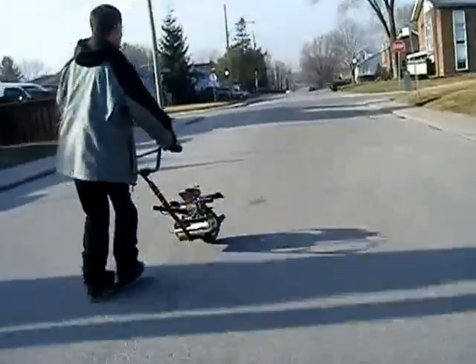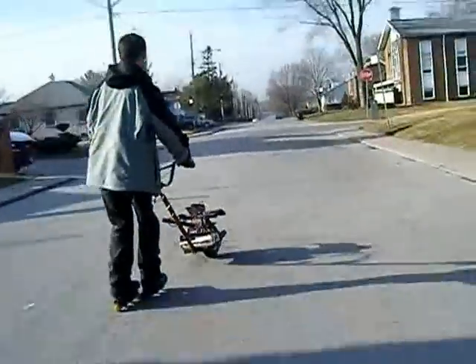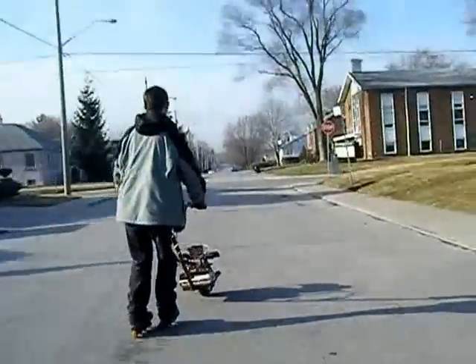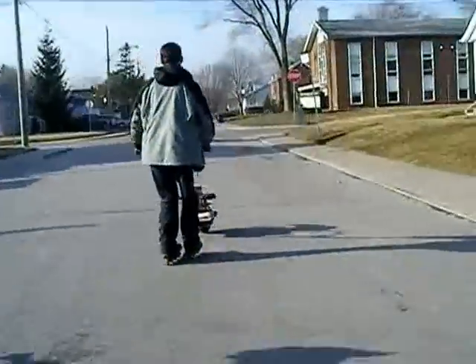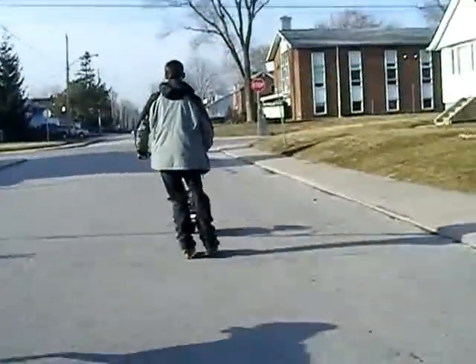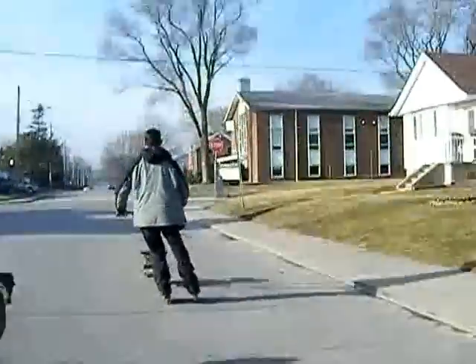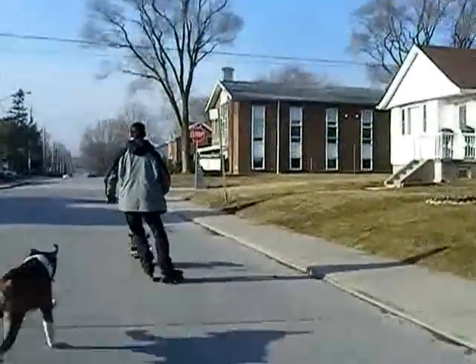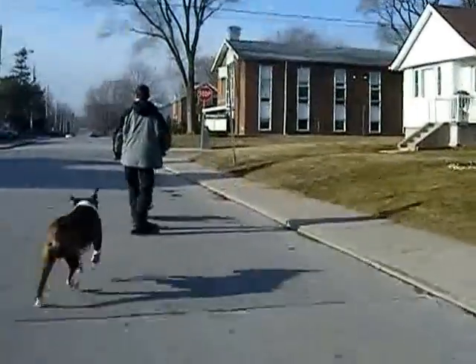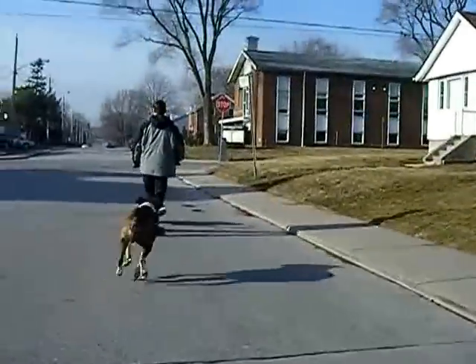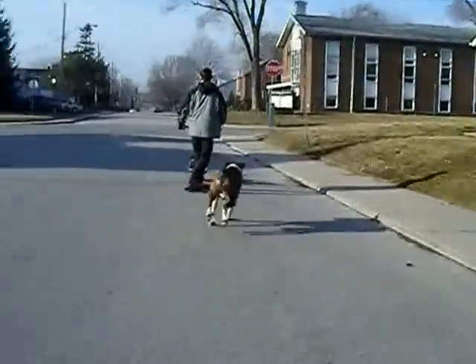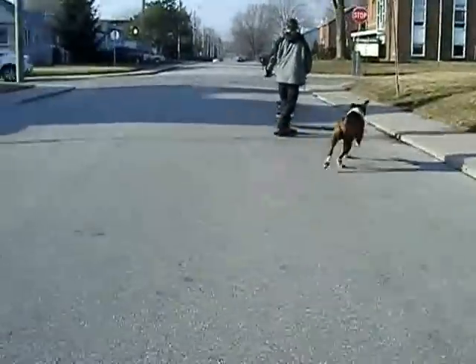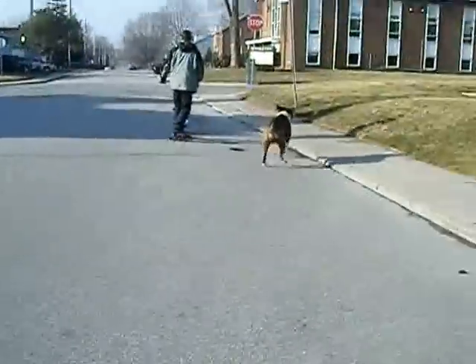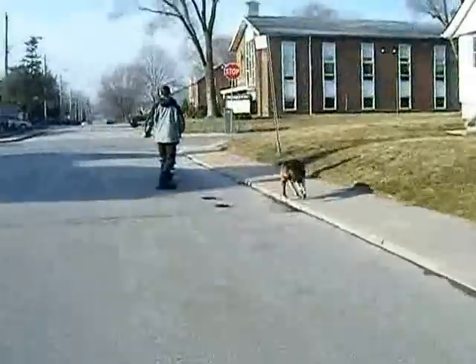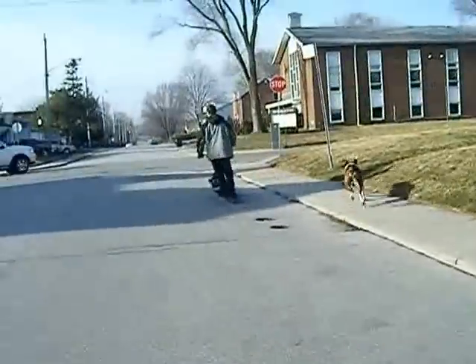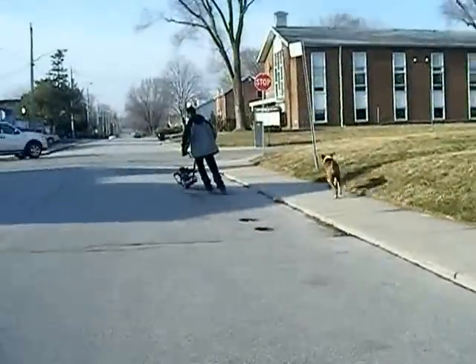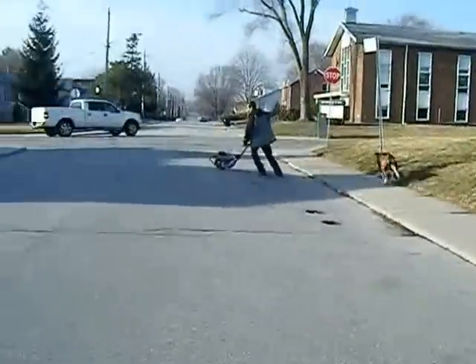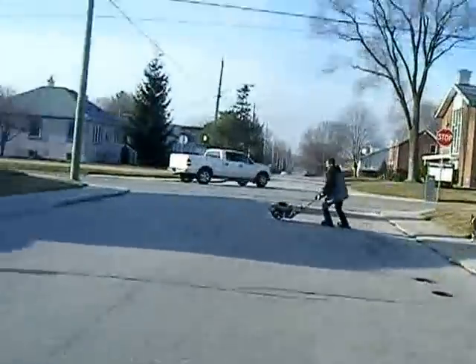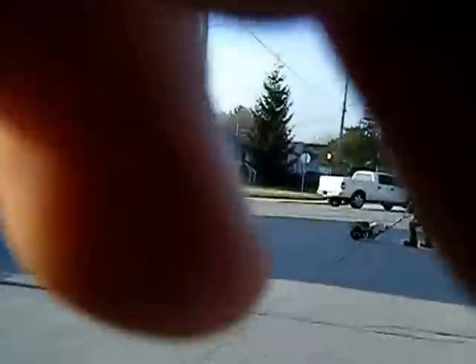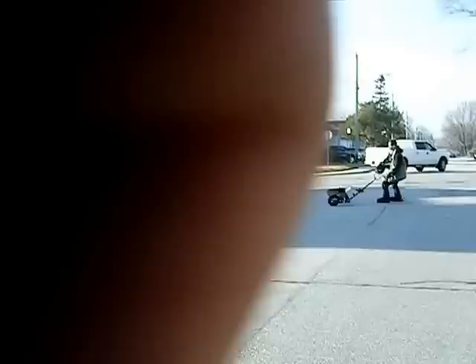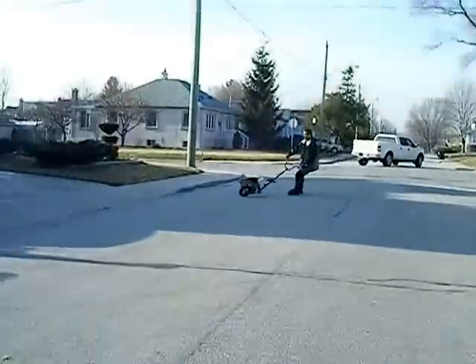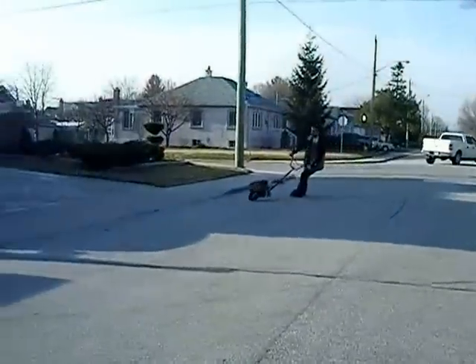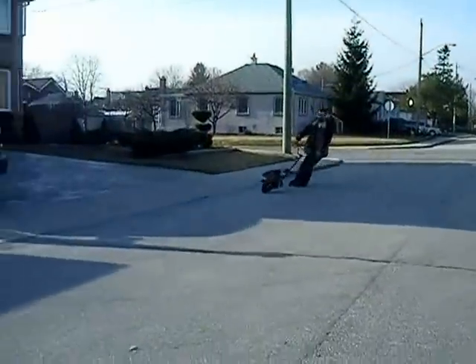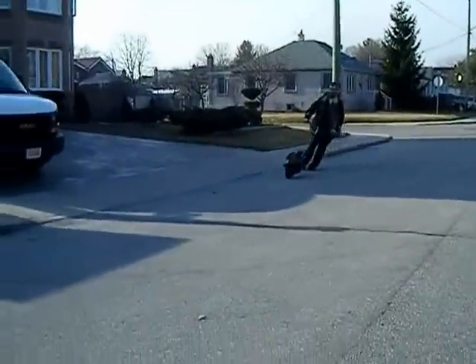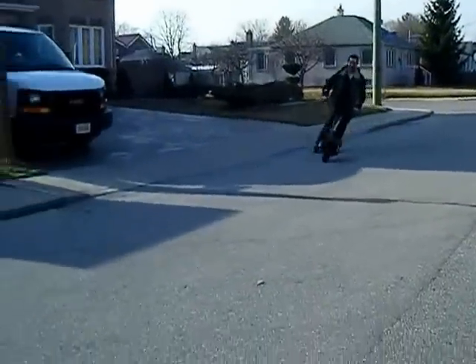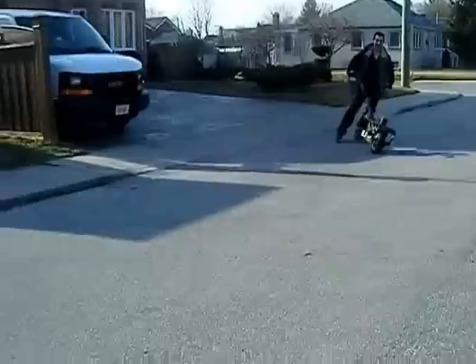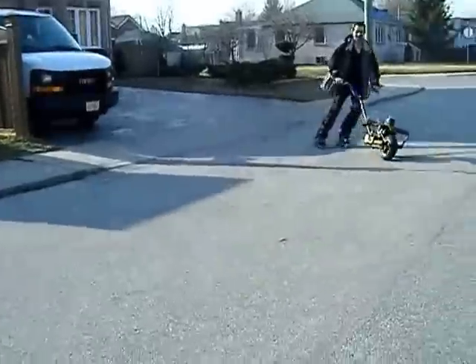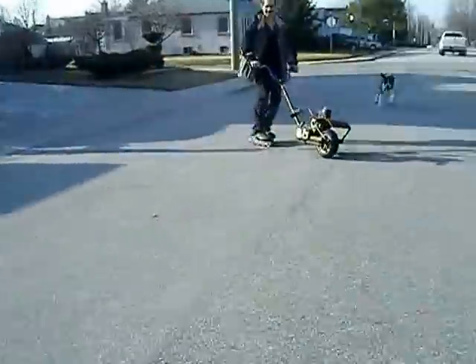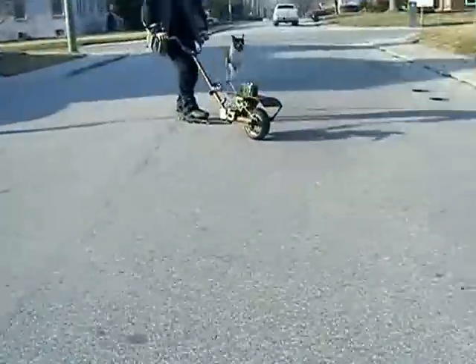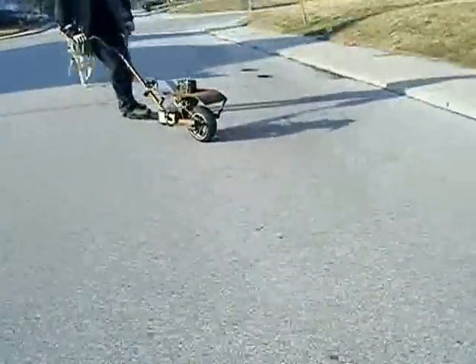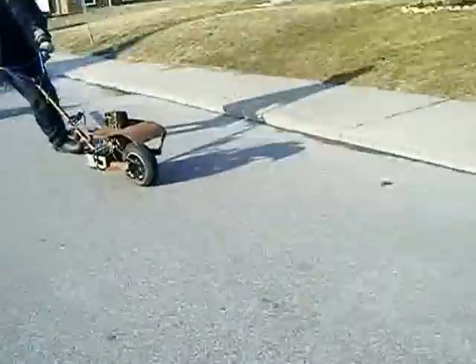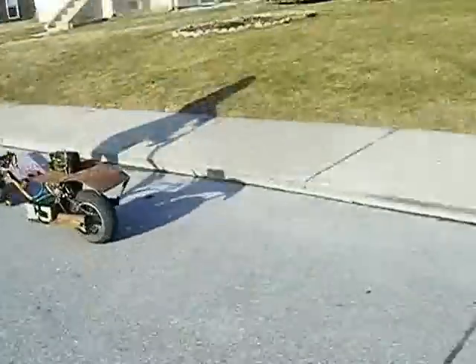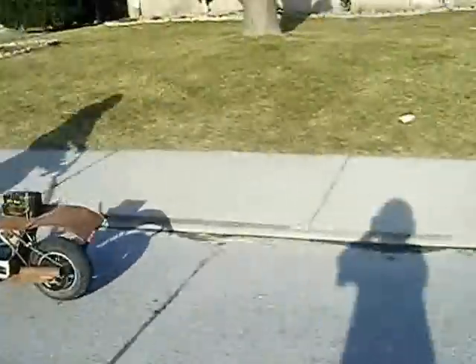Doesn't have any brakes, so he has to stop. He's going to build some brakes soon. Very nice. Oh my gosh.